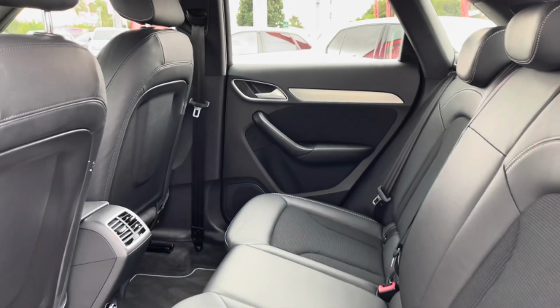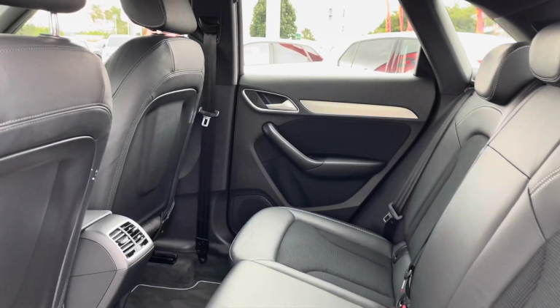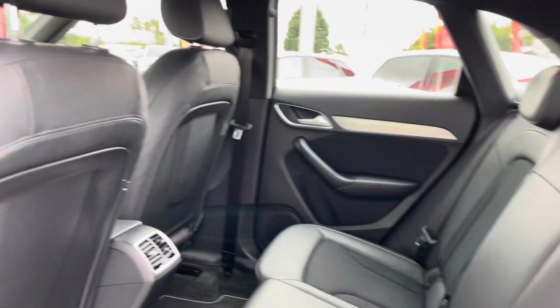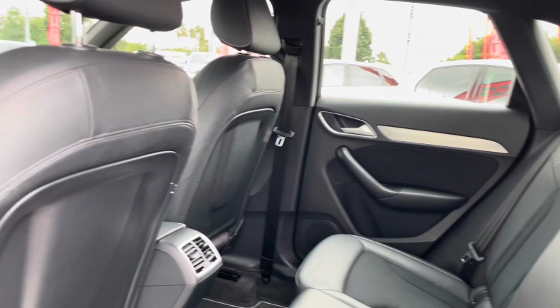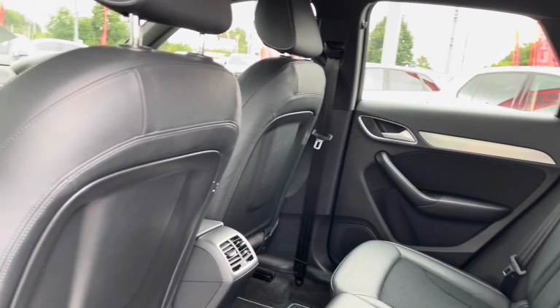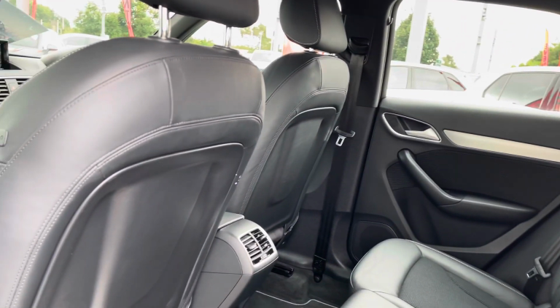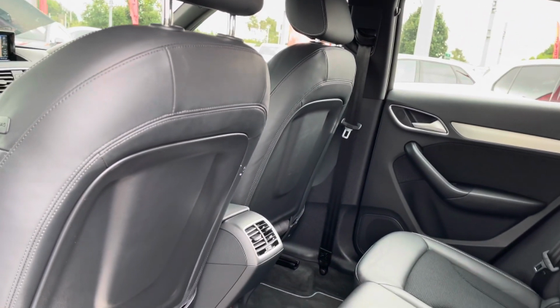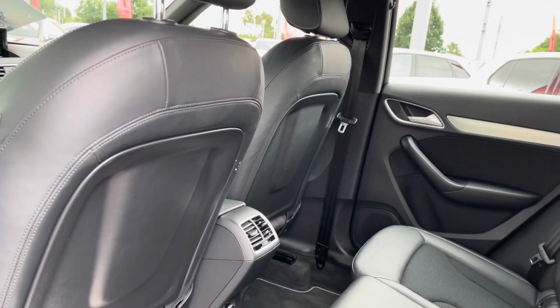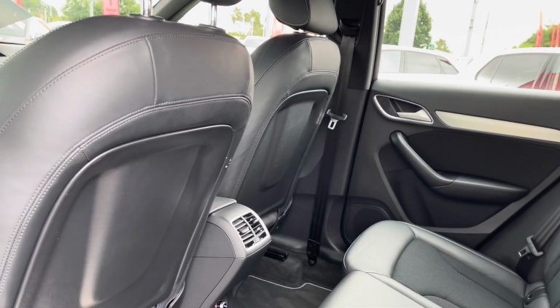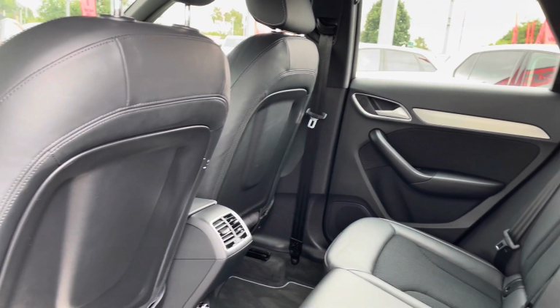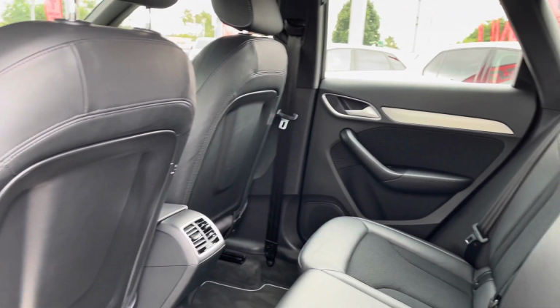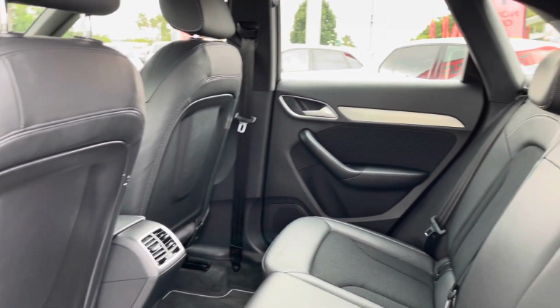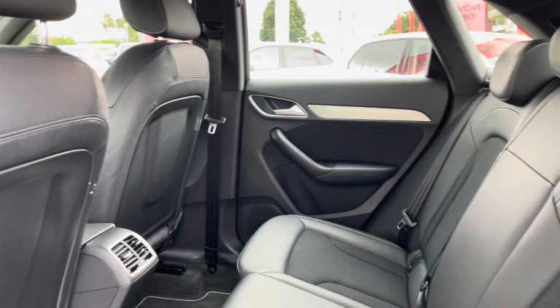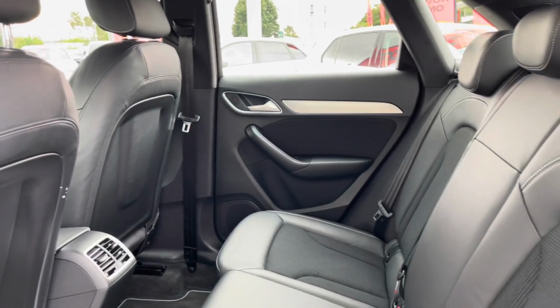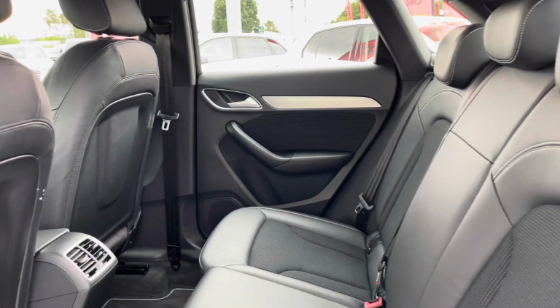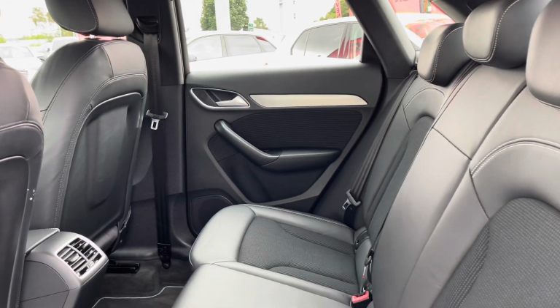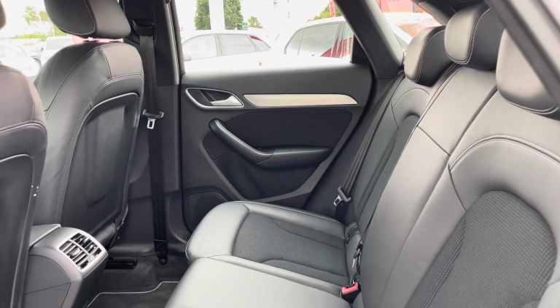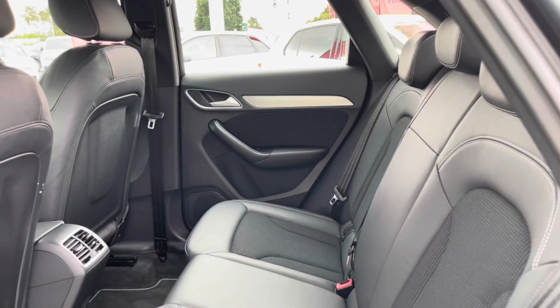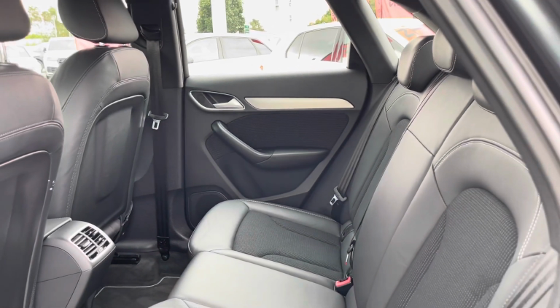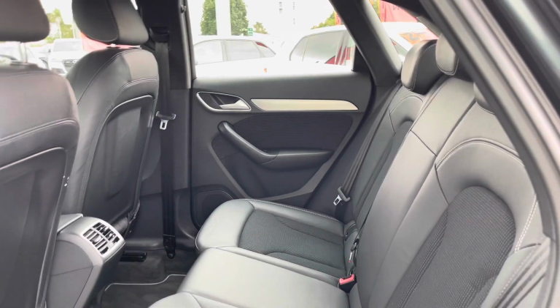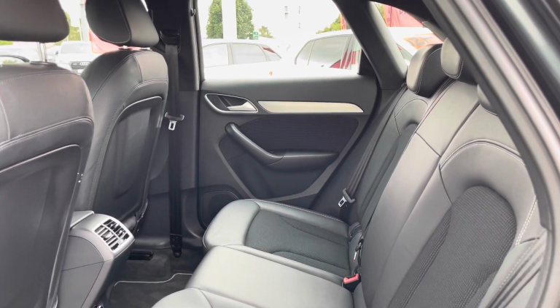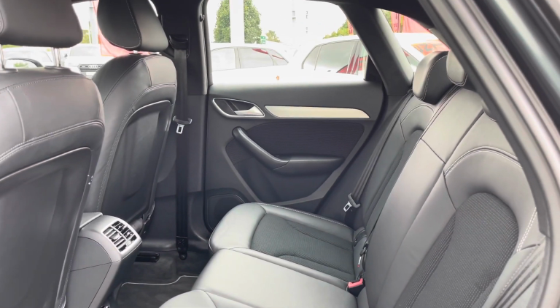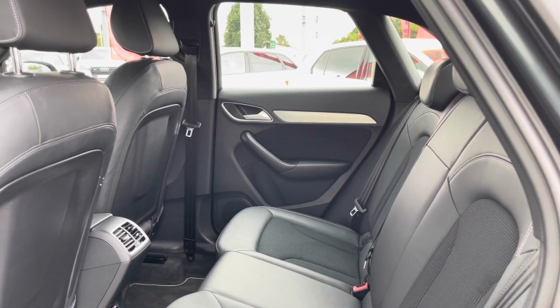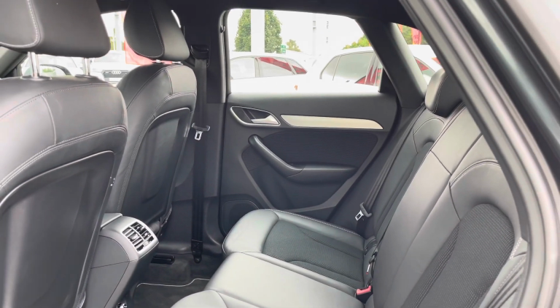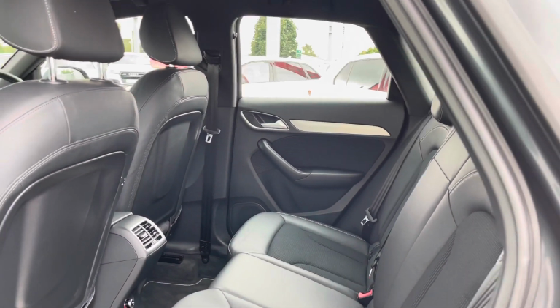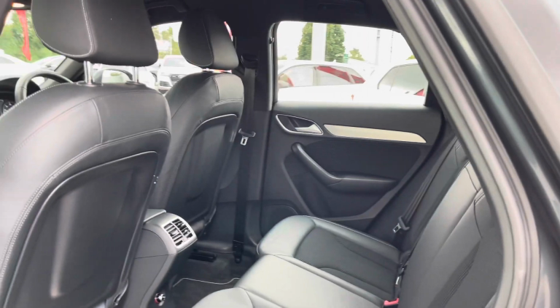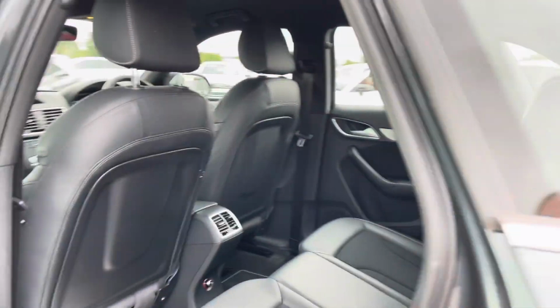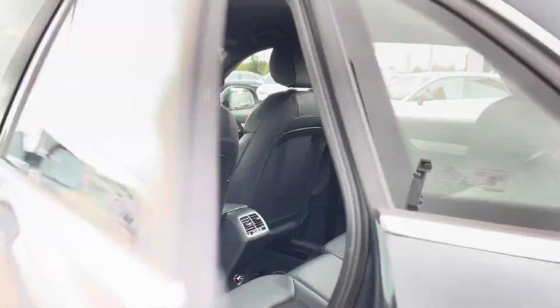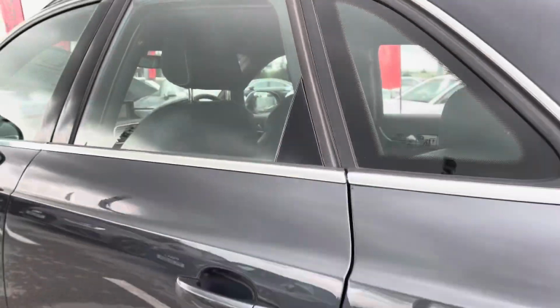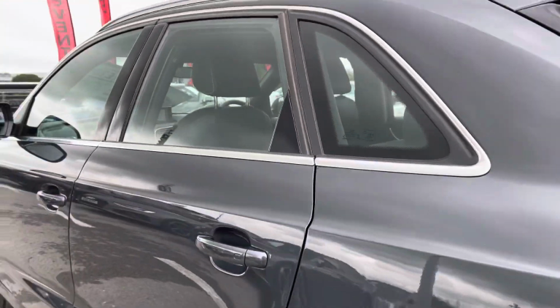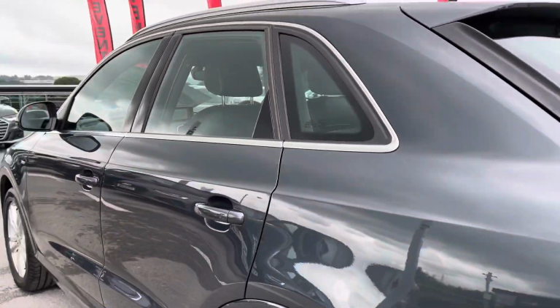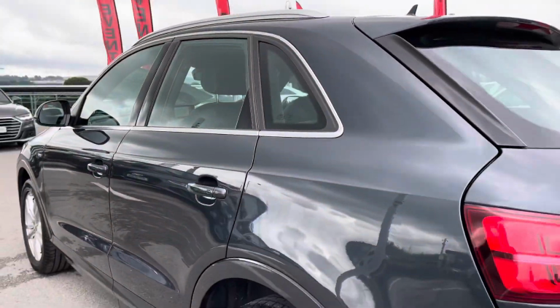Taking a look at the passenger space, you can see it's a really spacious back so passengers can travel in absolute comfort, especially with their own air con in the back as well. It also comes with part leather and spring cloth.